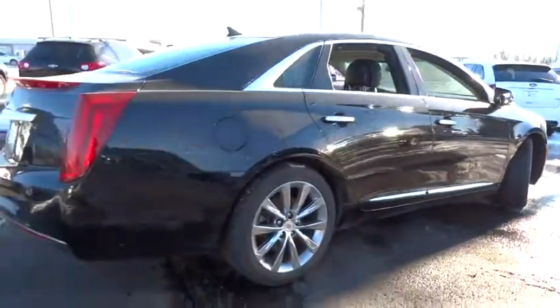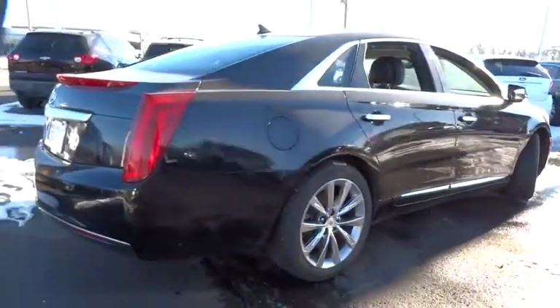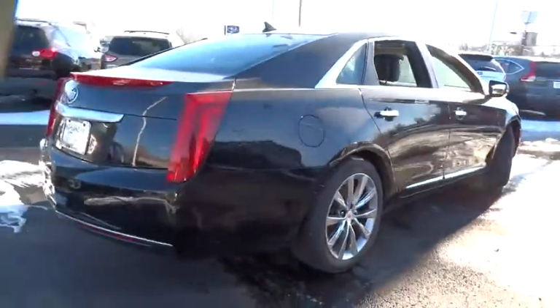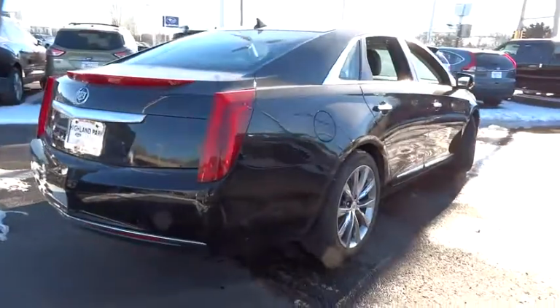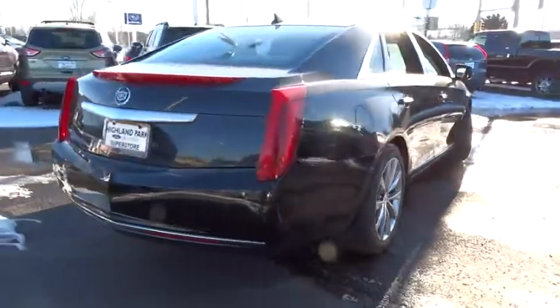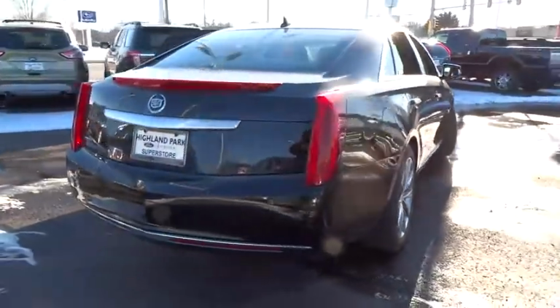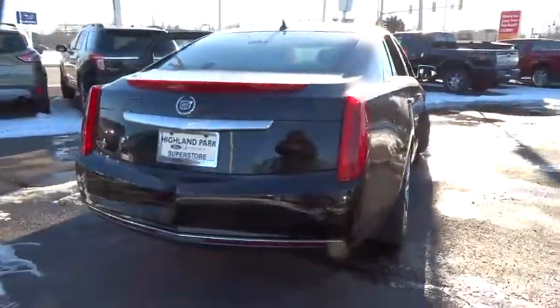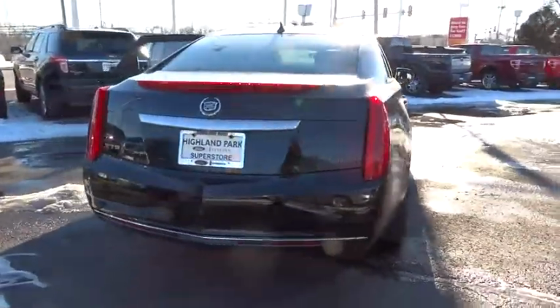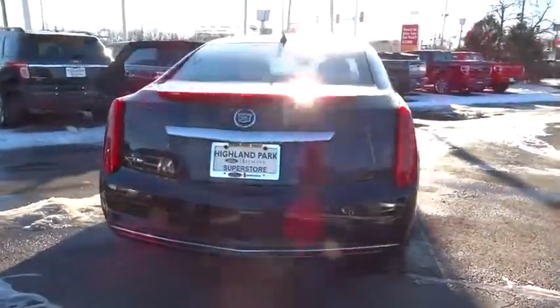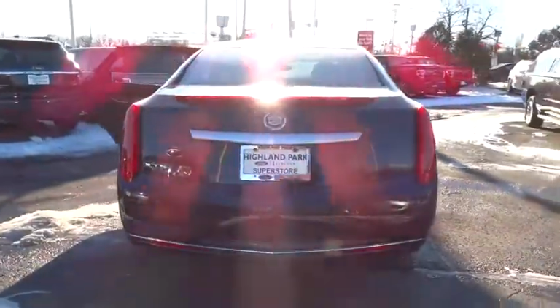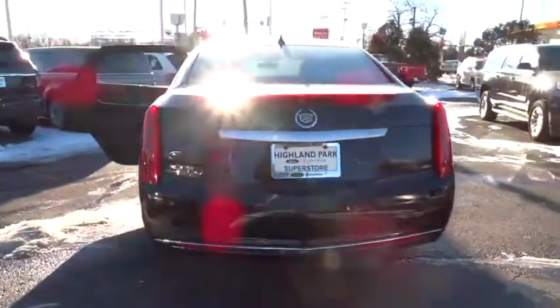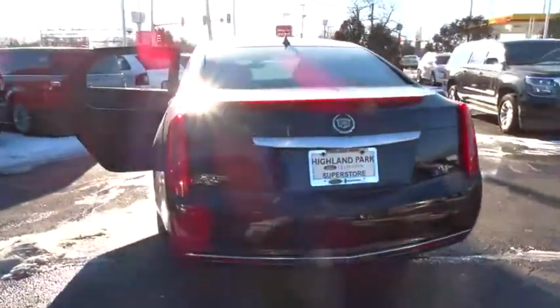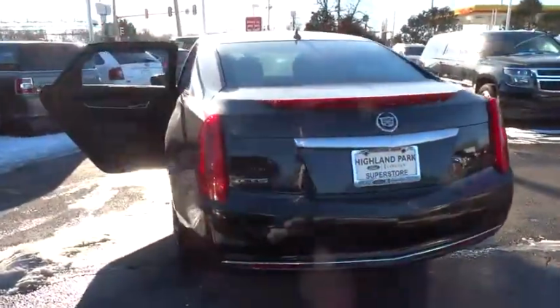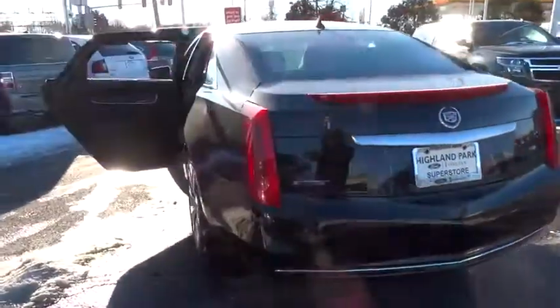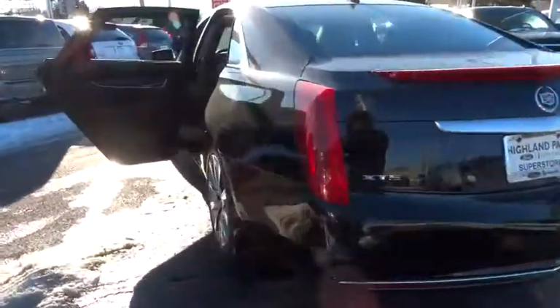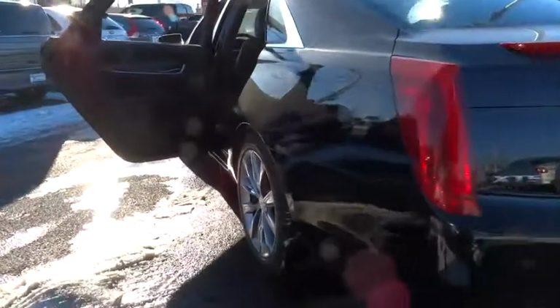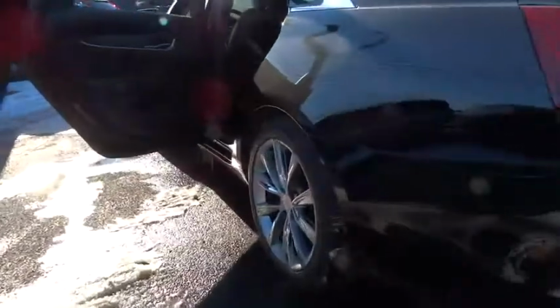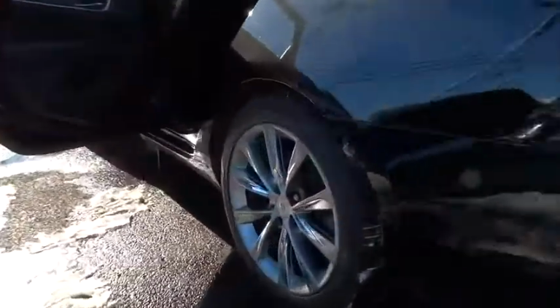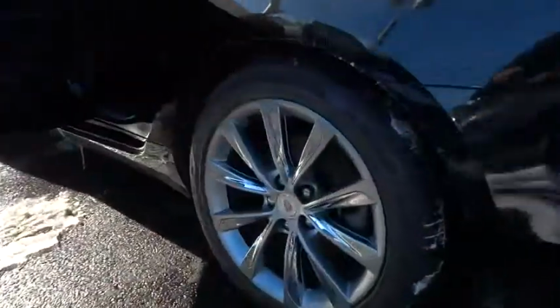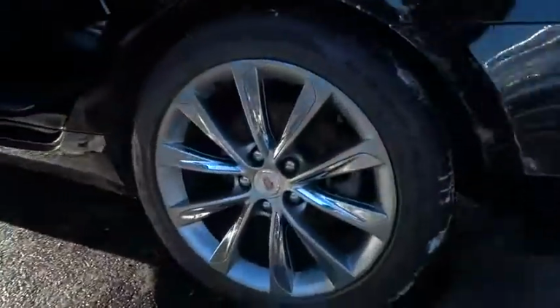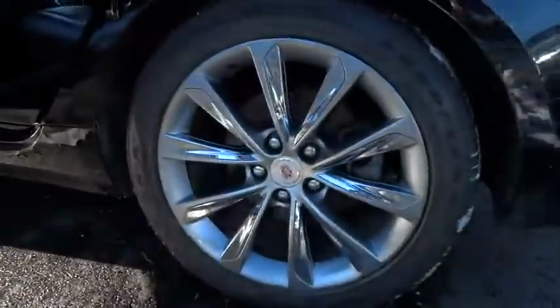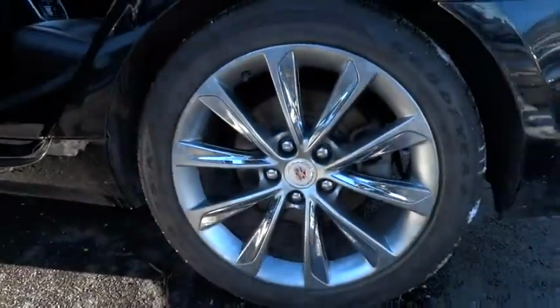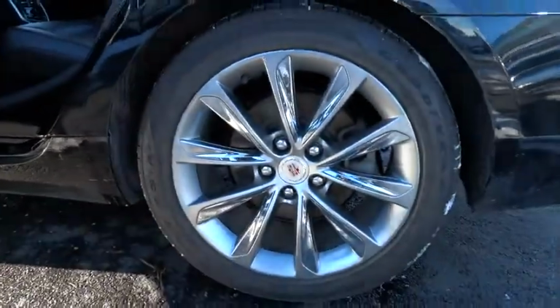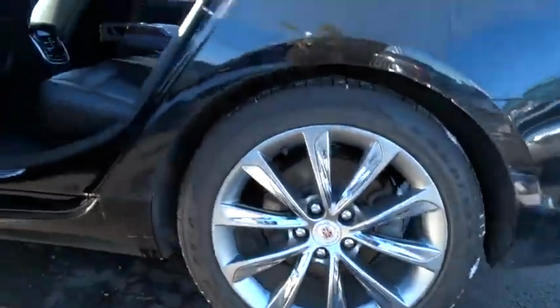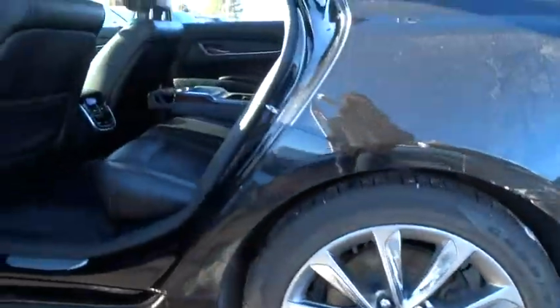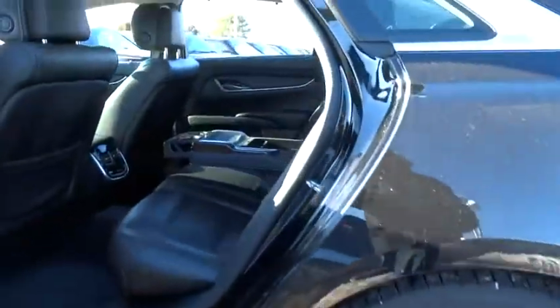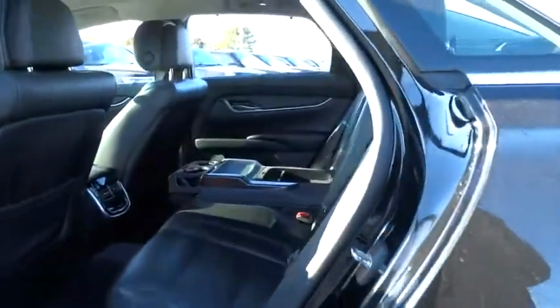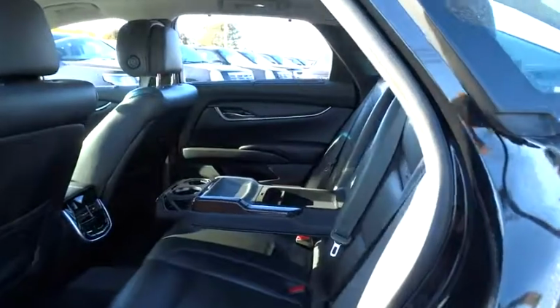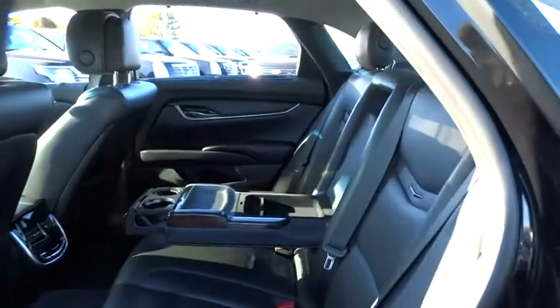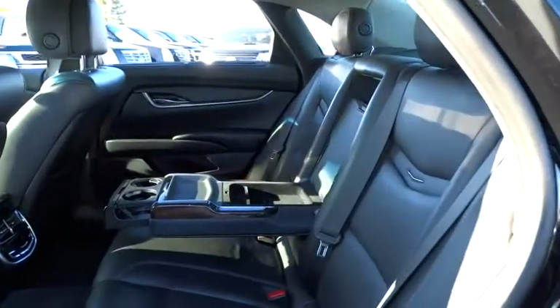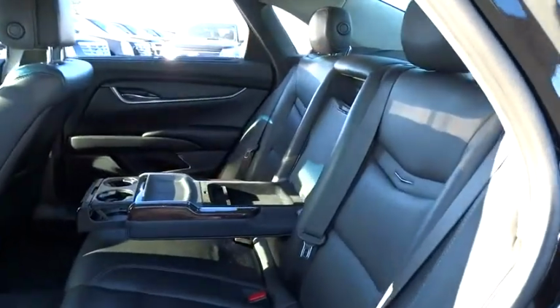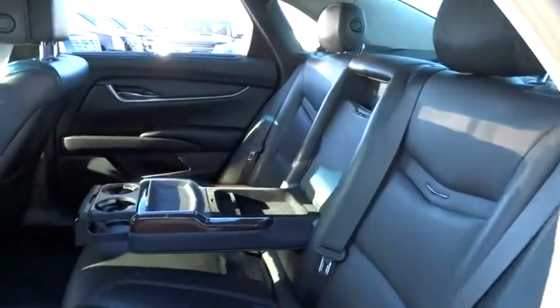Stability control, remote engine start, traction control, keyless entry, steering wheel audio control, anti-lock braking system, power passenger seat, backup camera, leather wrapped steering wheel, power steering.